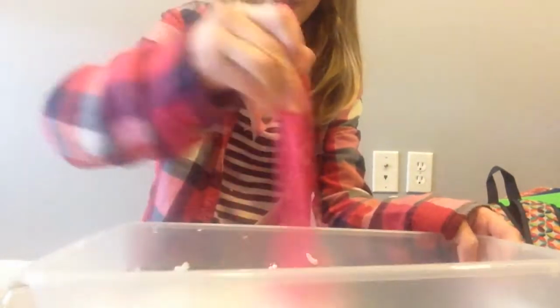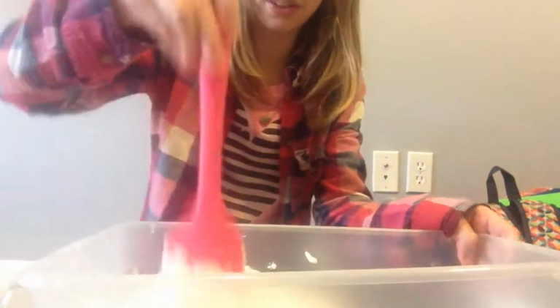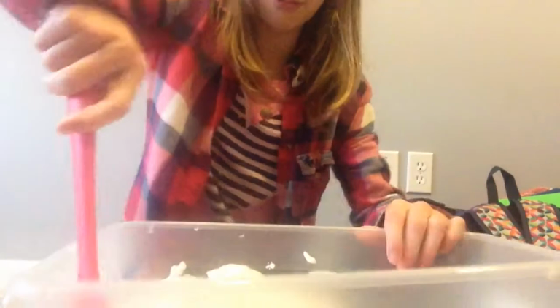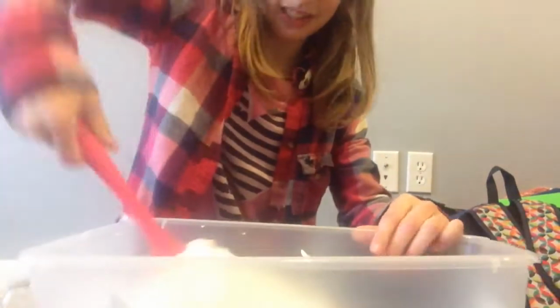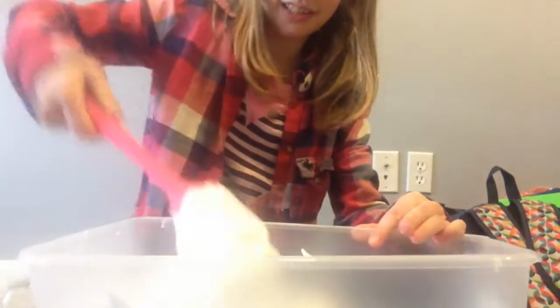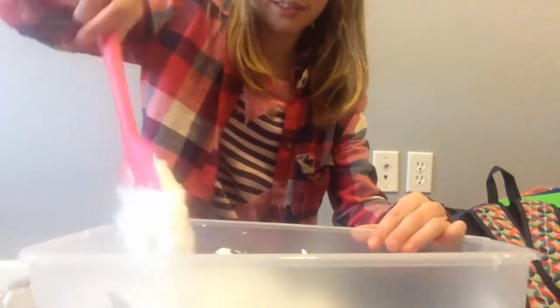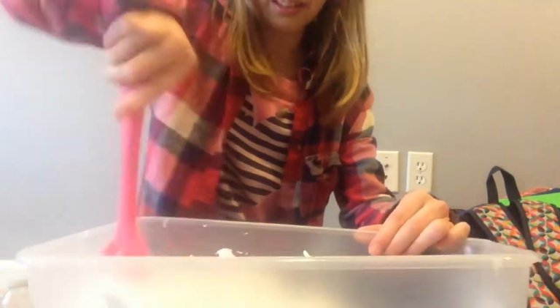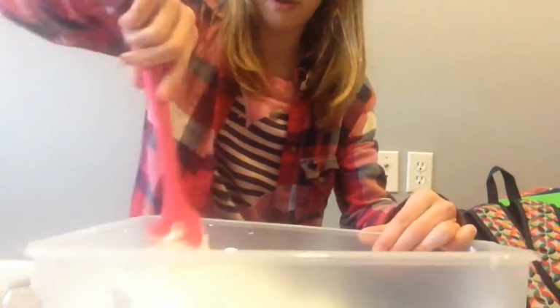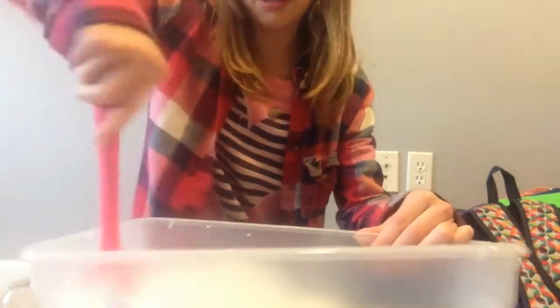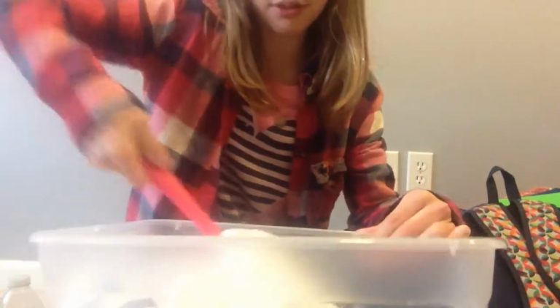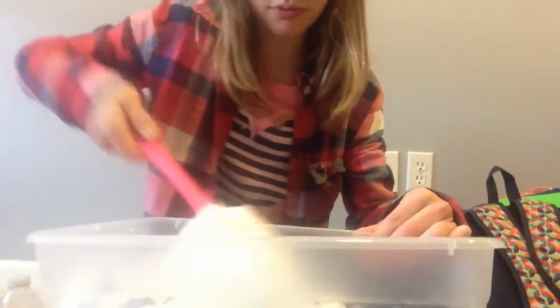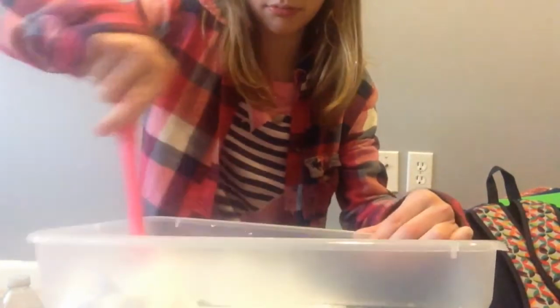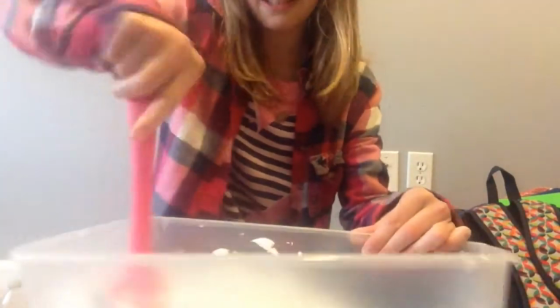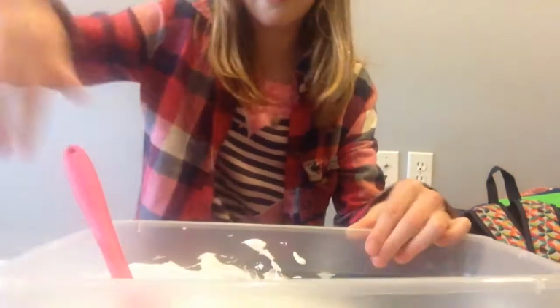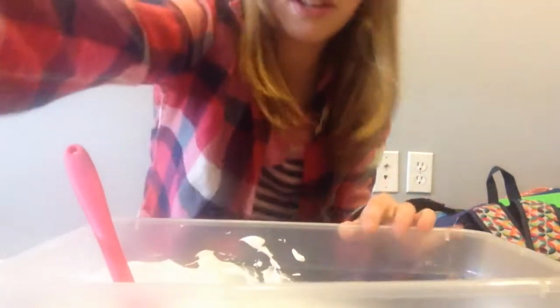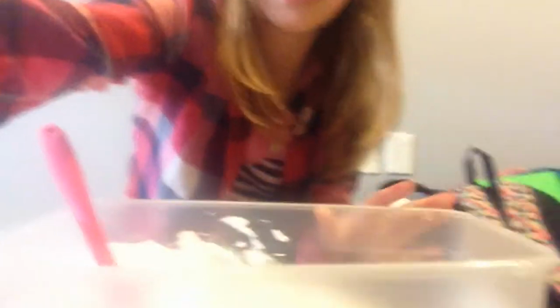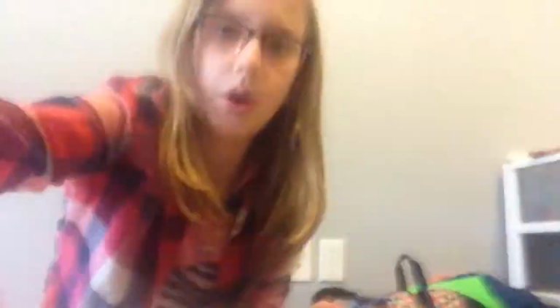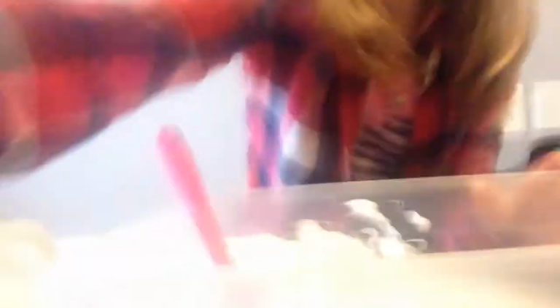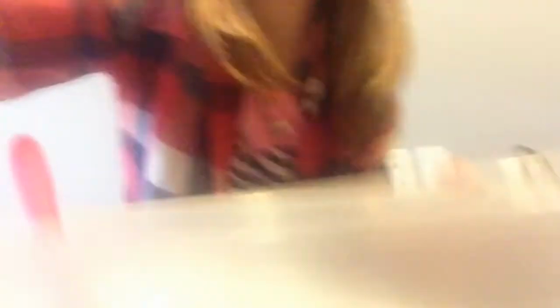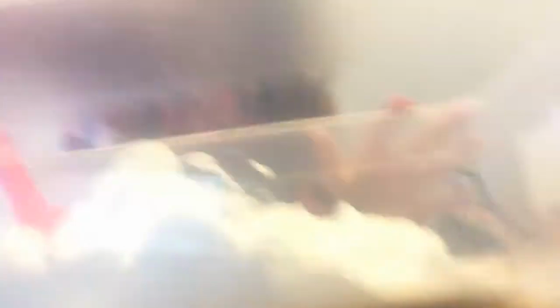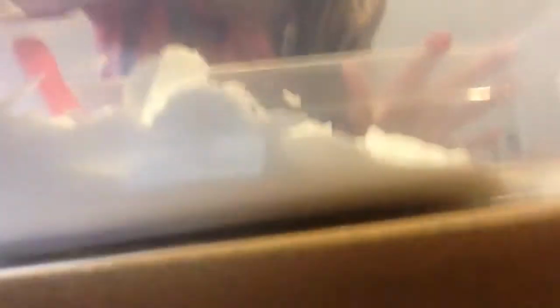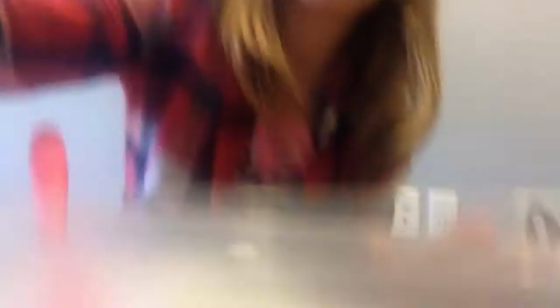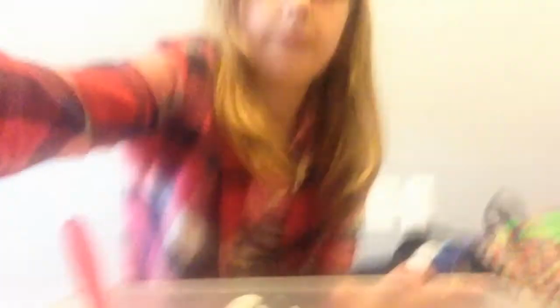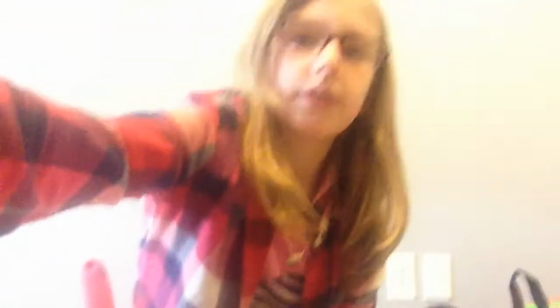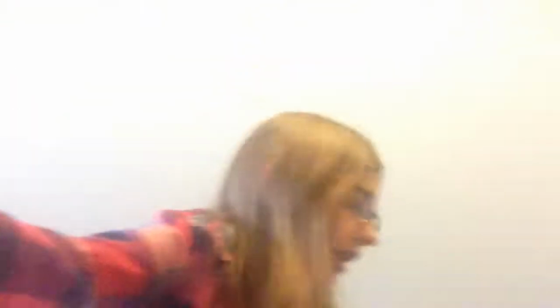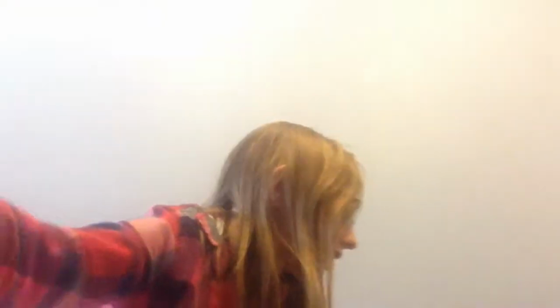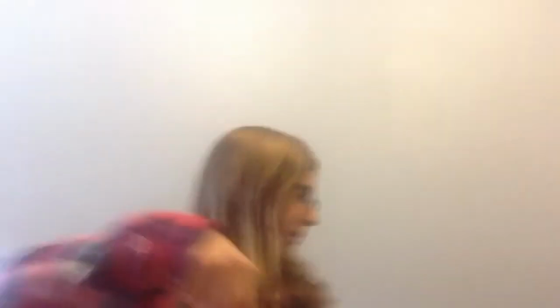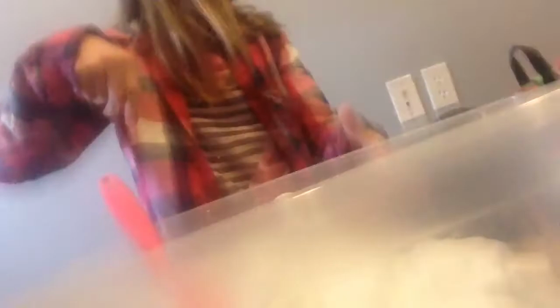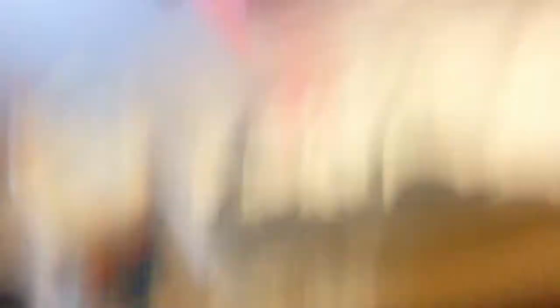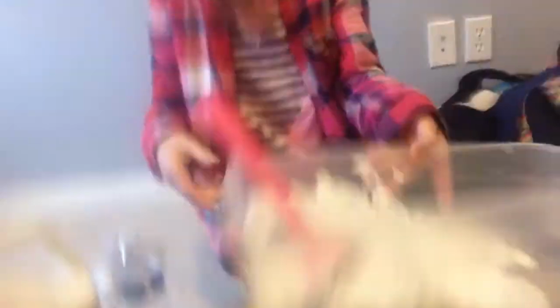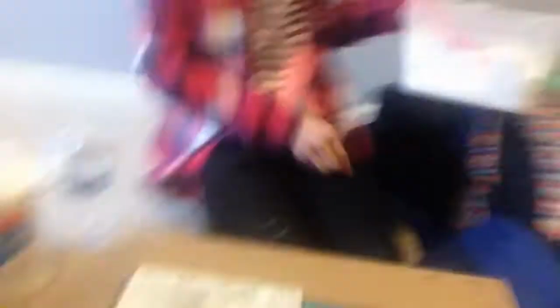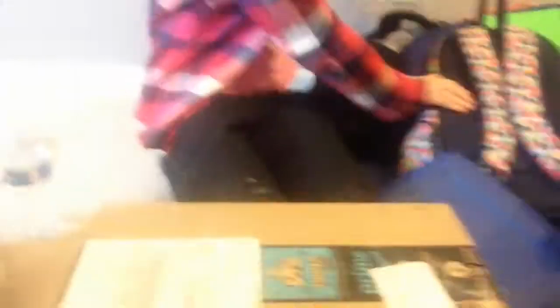They should probably get you guys lower or this higher — right there, yeah. I need something here, I'll hold it right here.